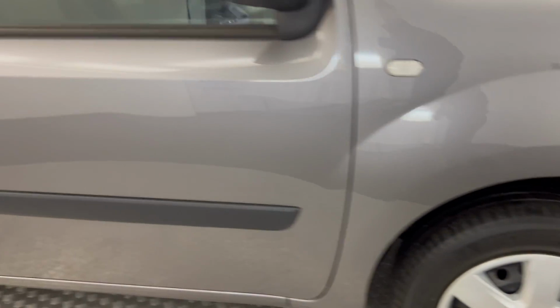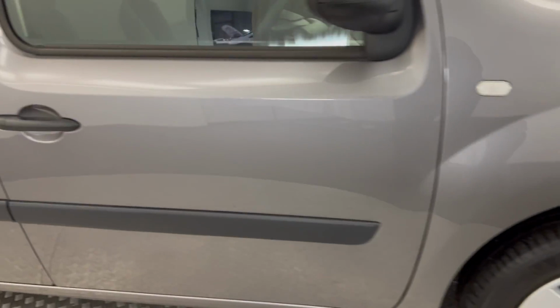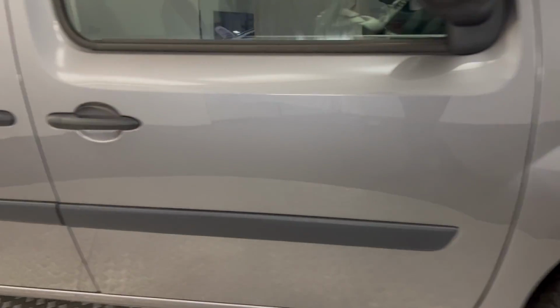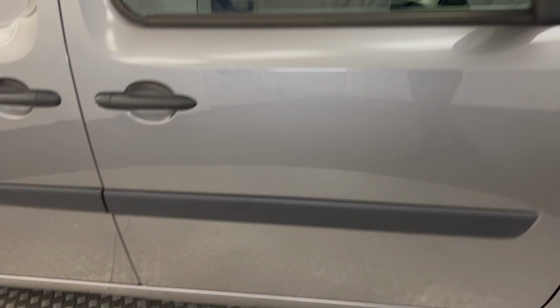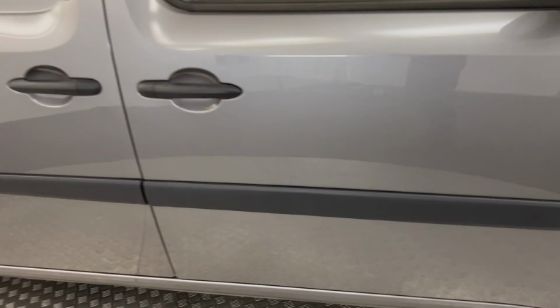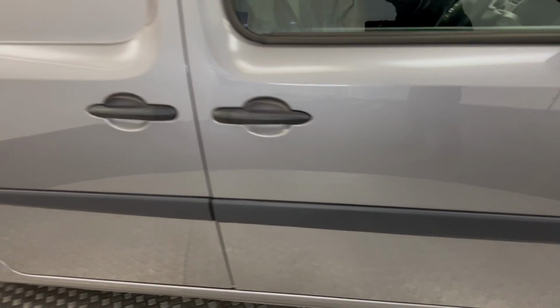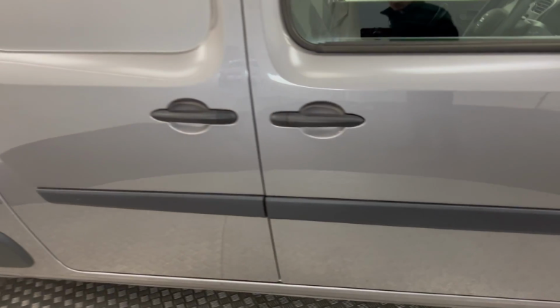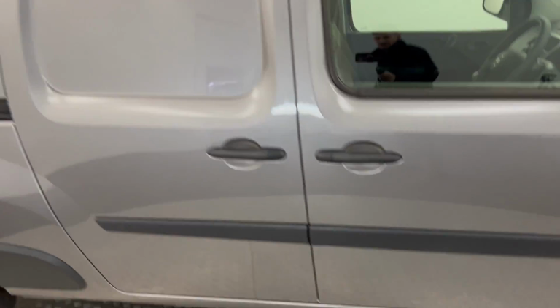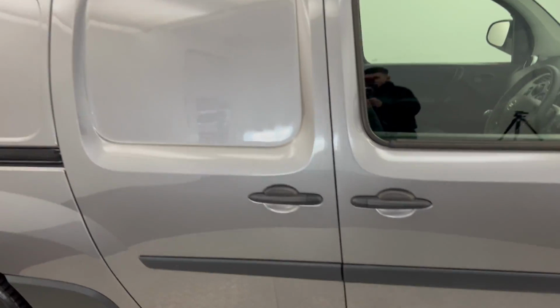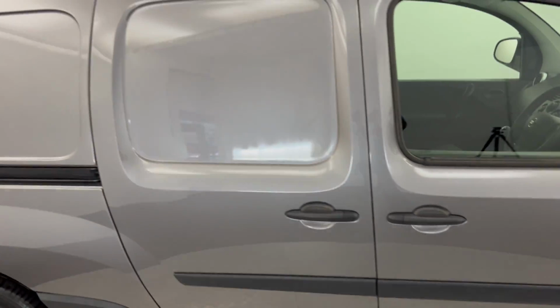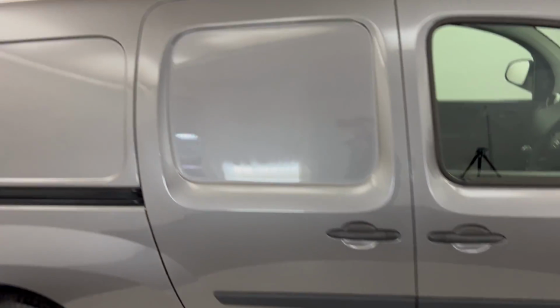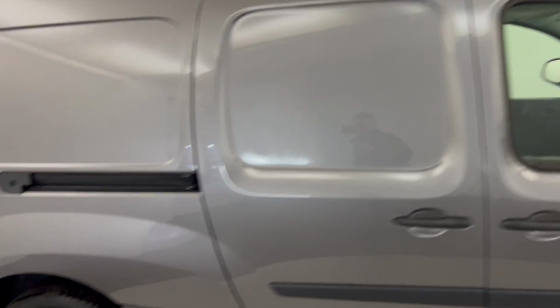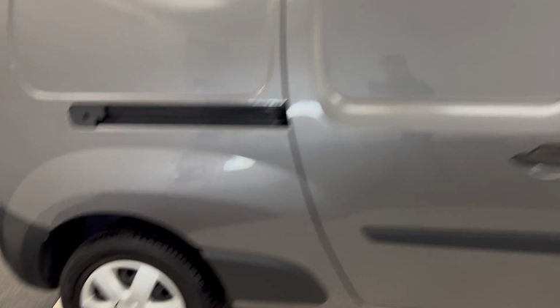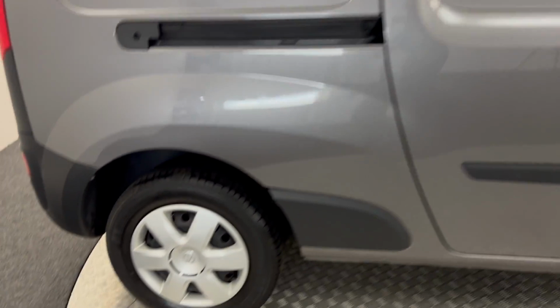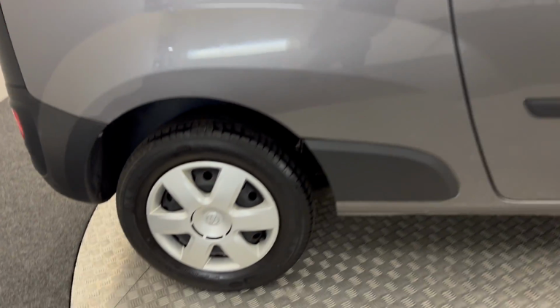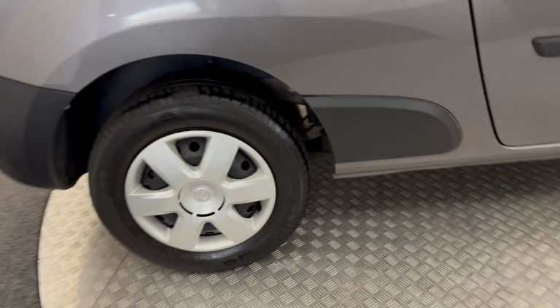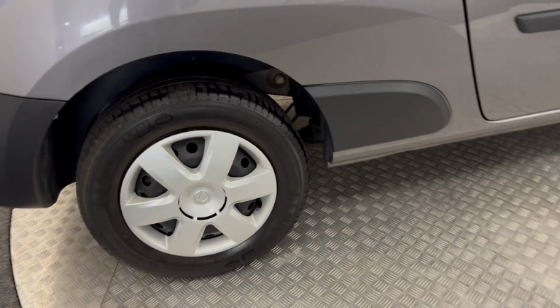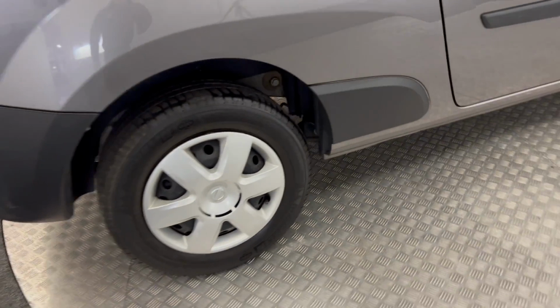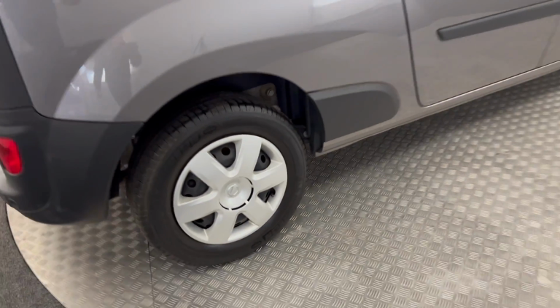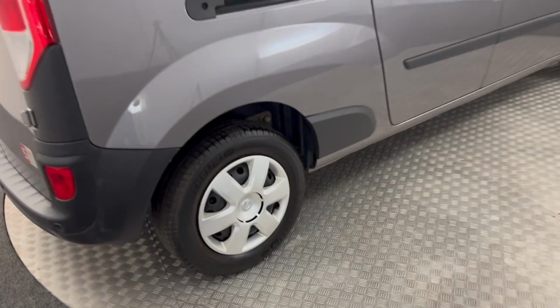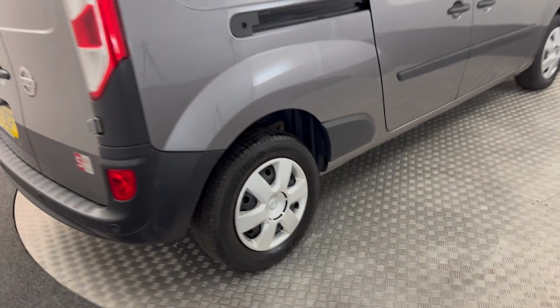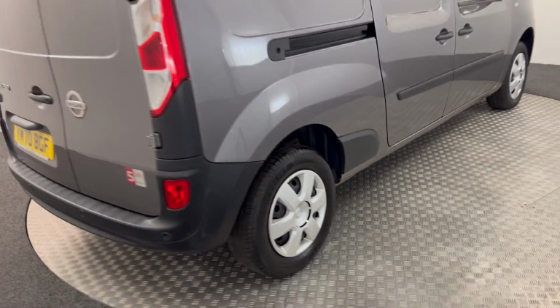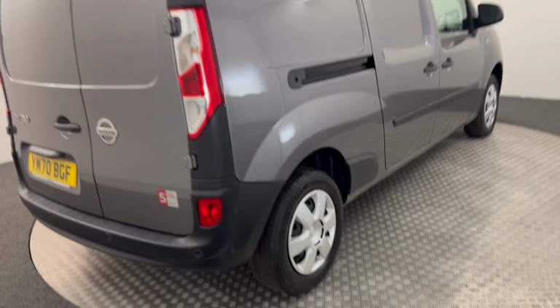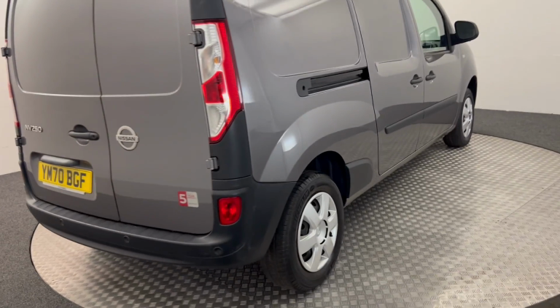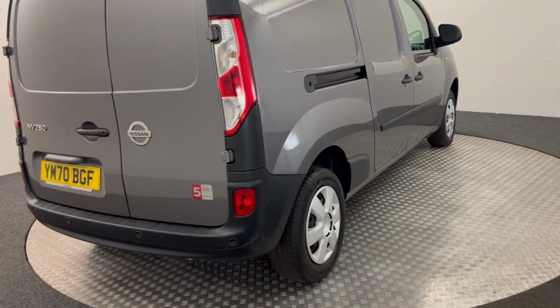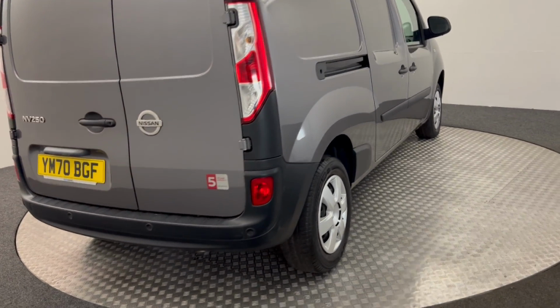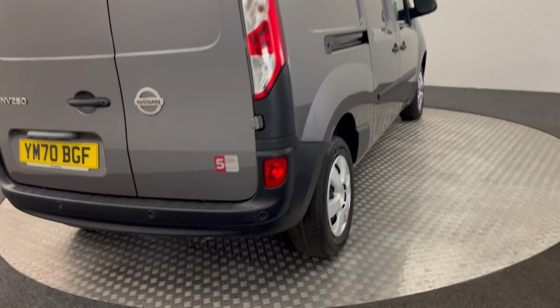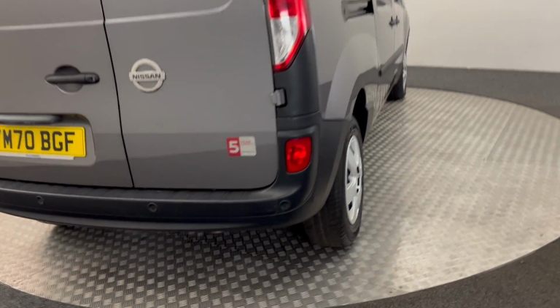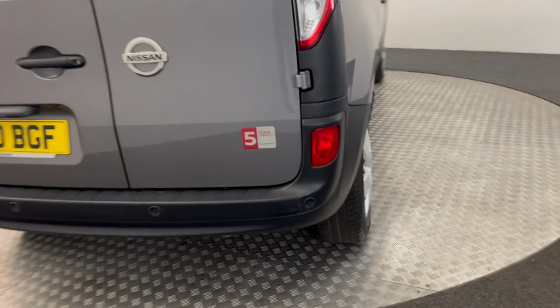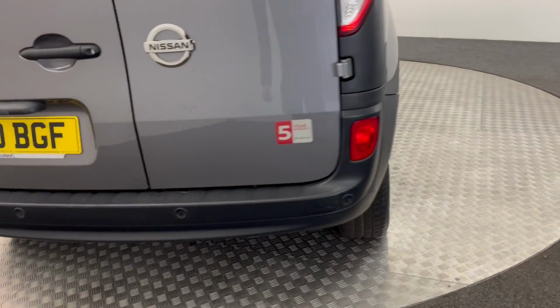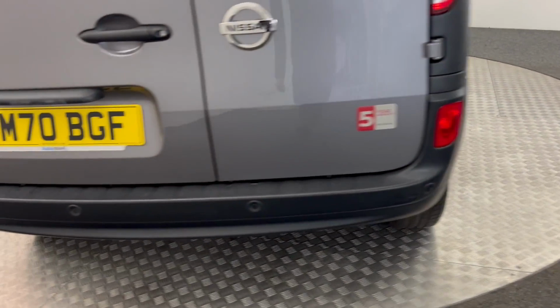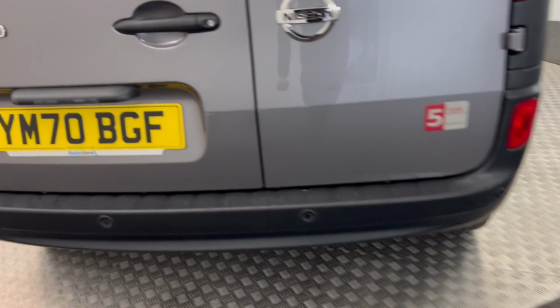Along the sides it's really clean. It's got a sliding door on both sides. It does have reverse sensors.